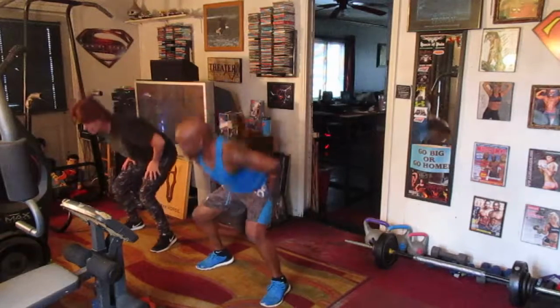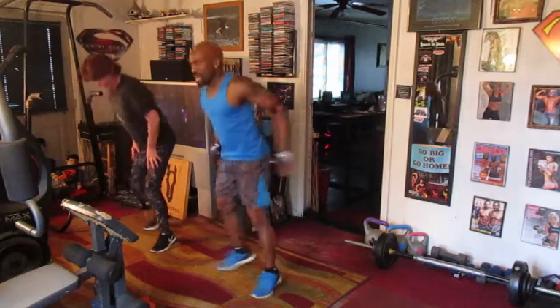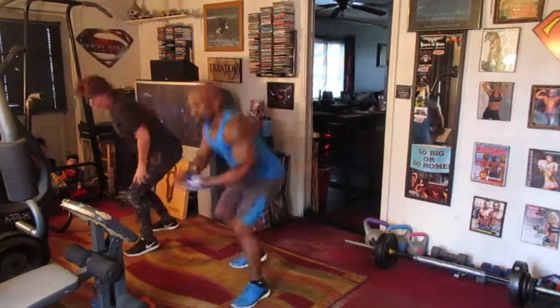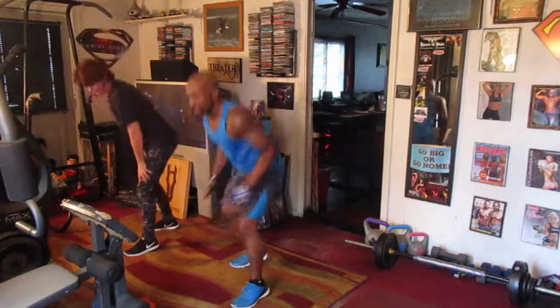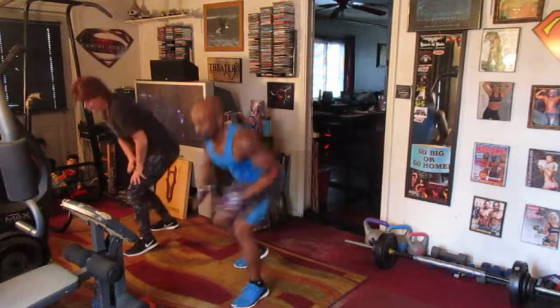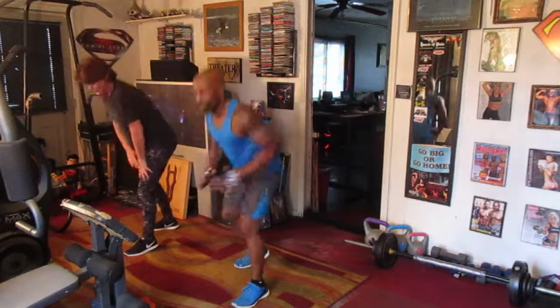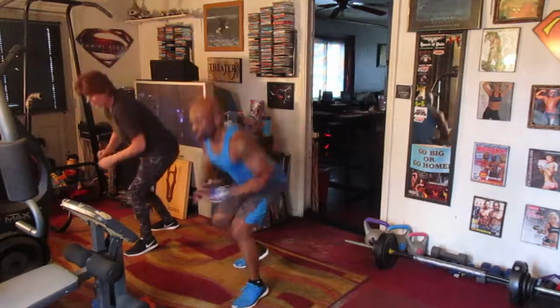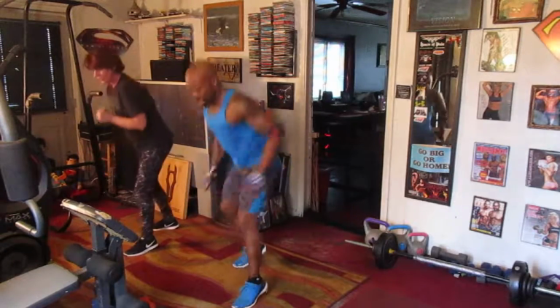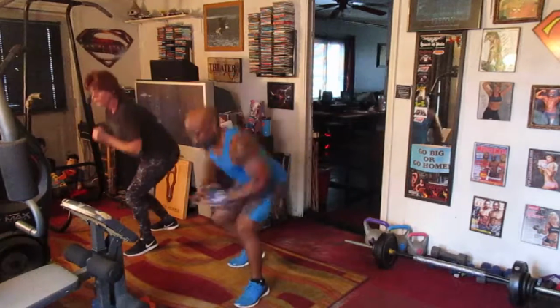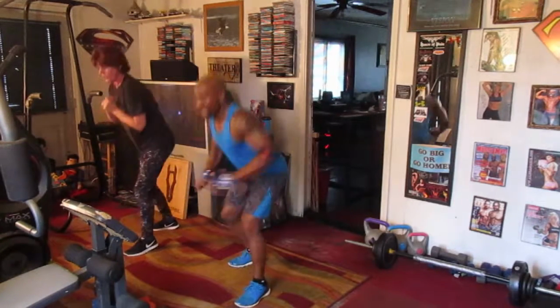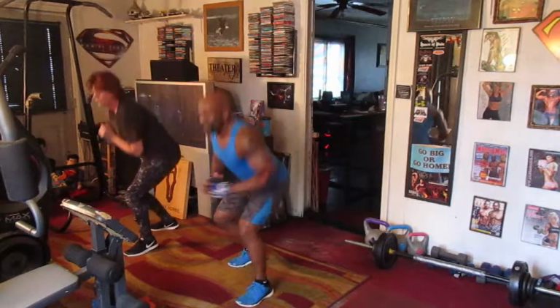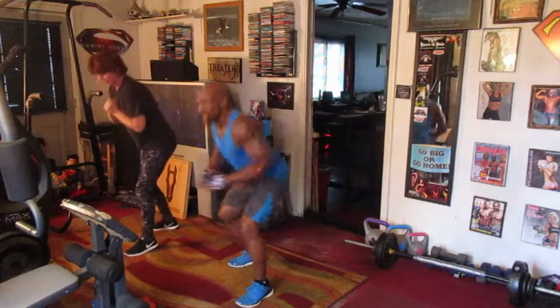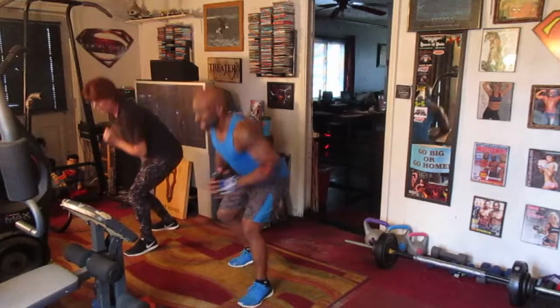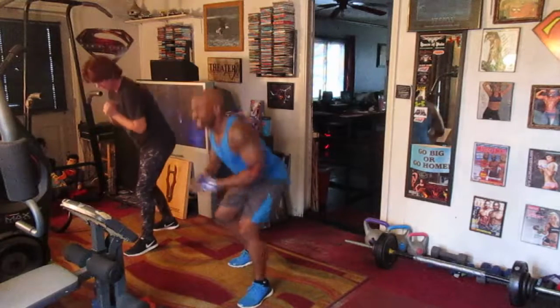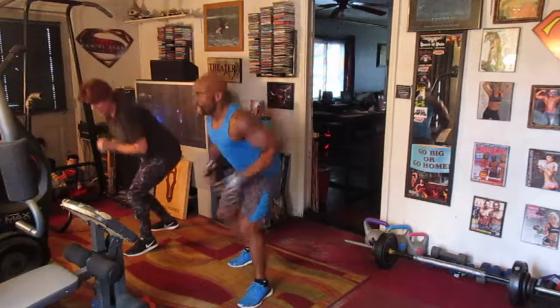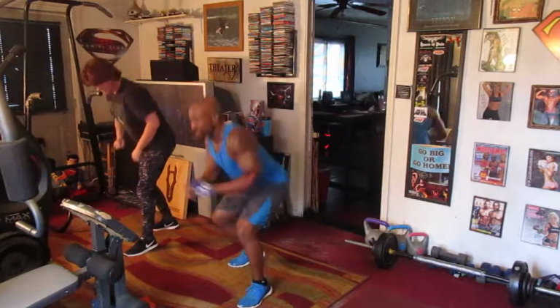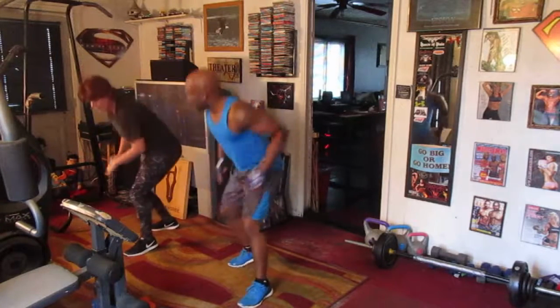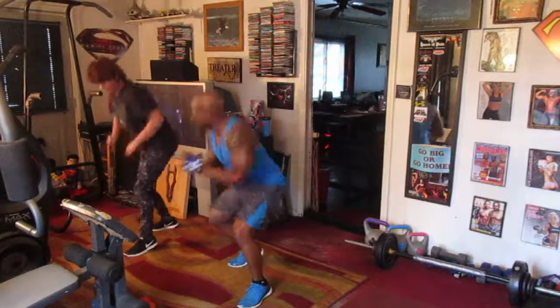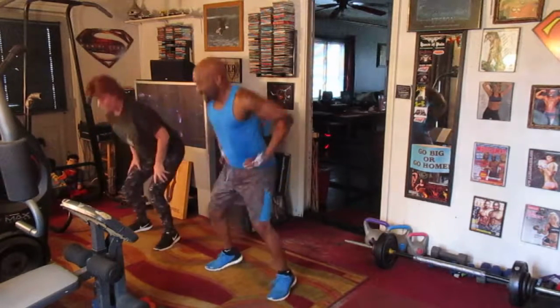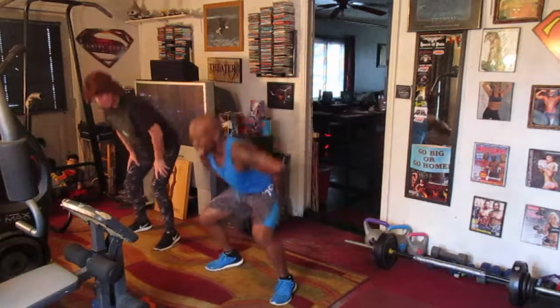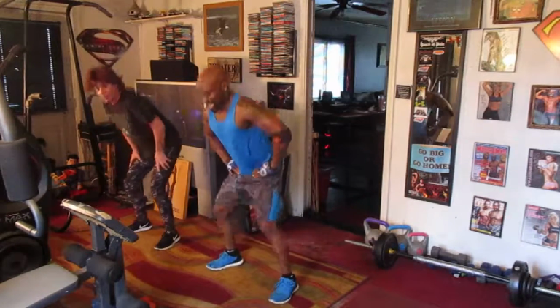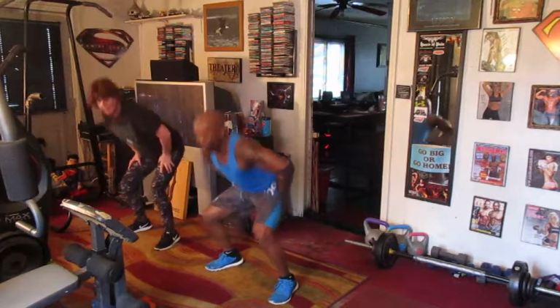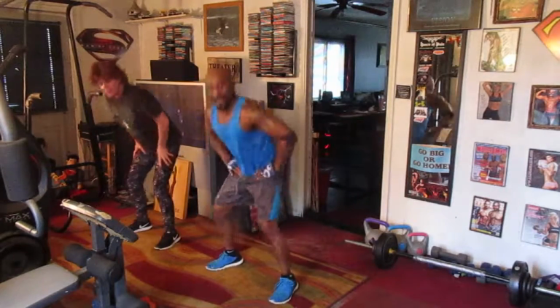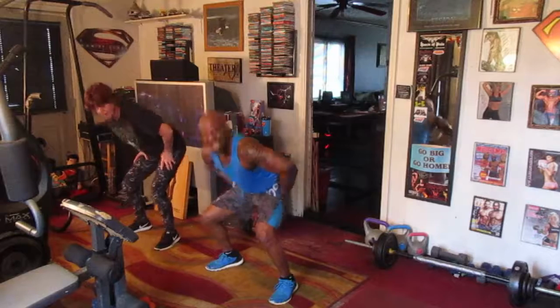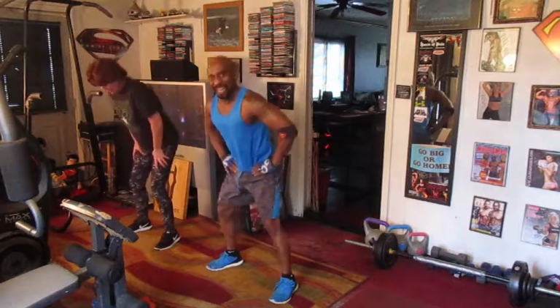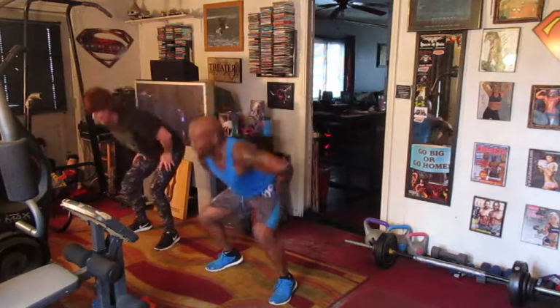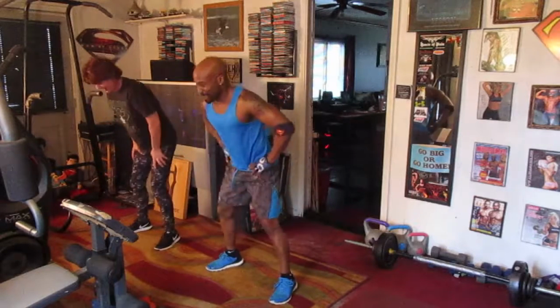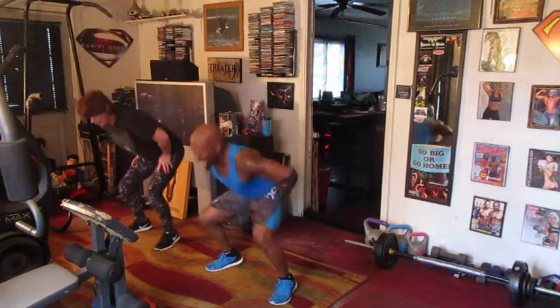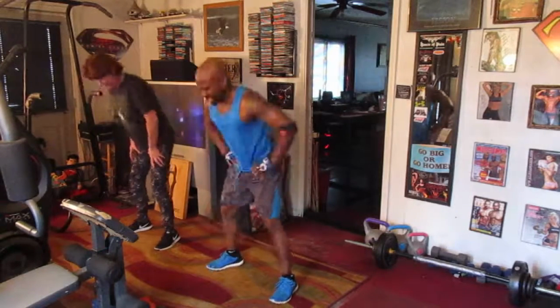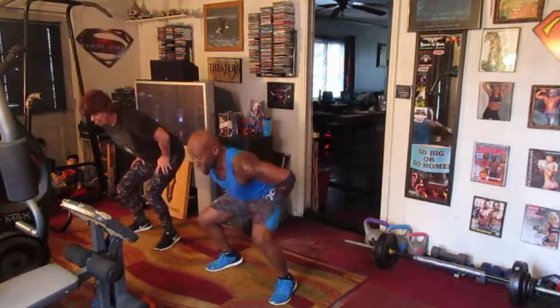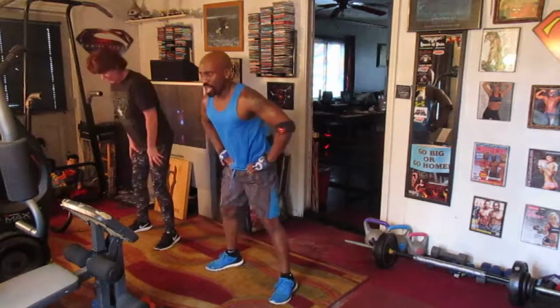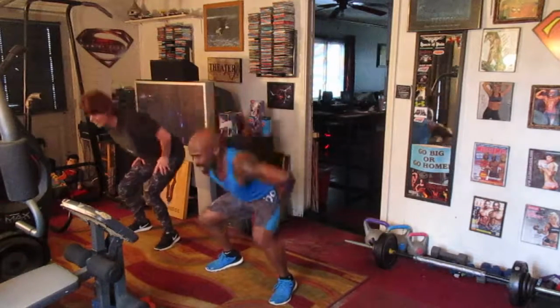Lunge left right here. One, two, three, four, five, six, seven. Slide eight right here. One, two, three, four, five, six, seven.